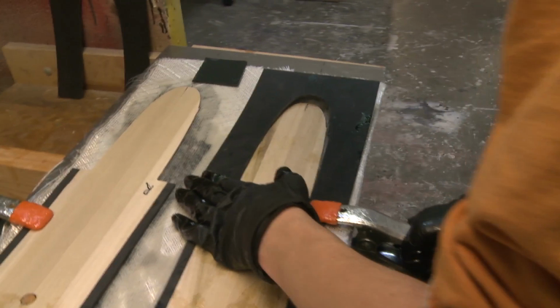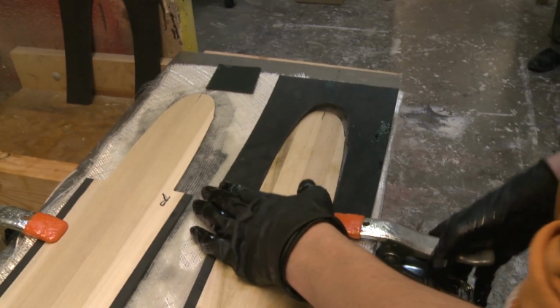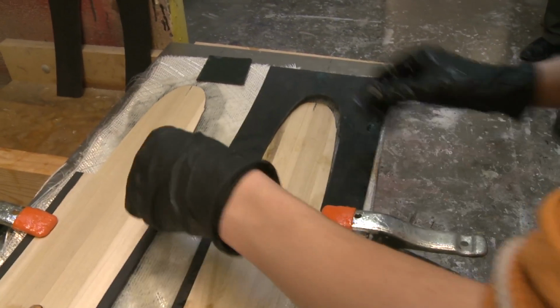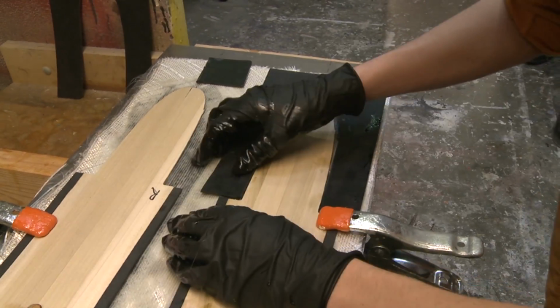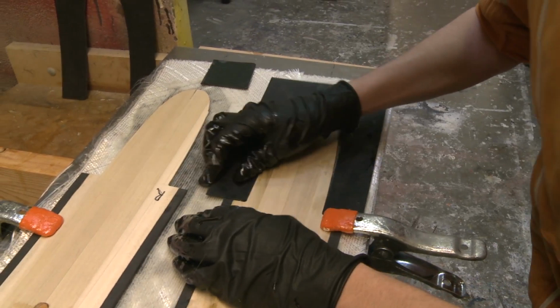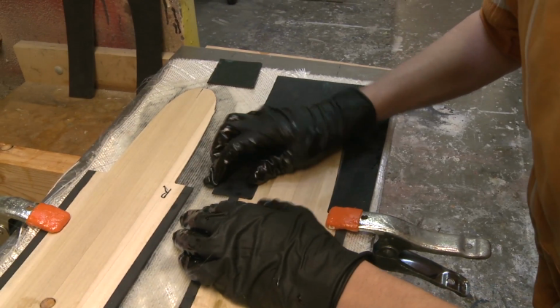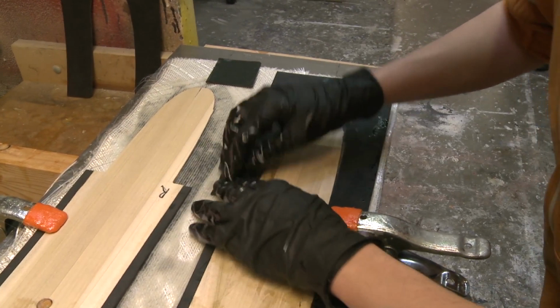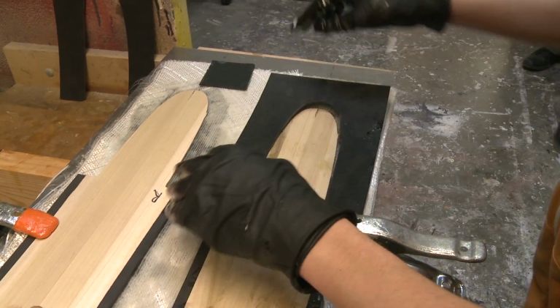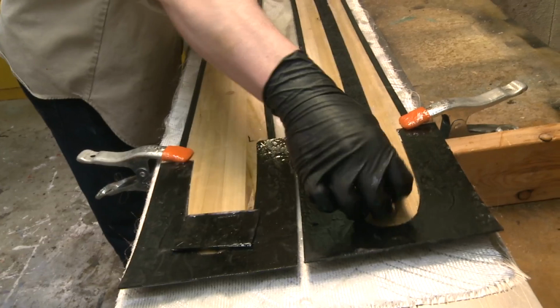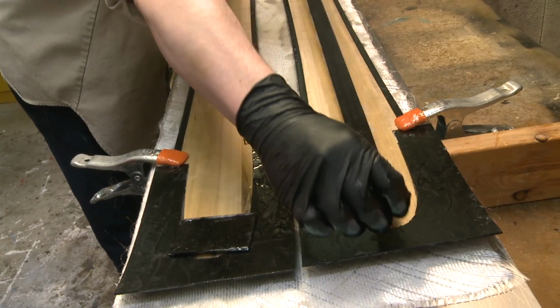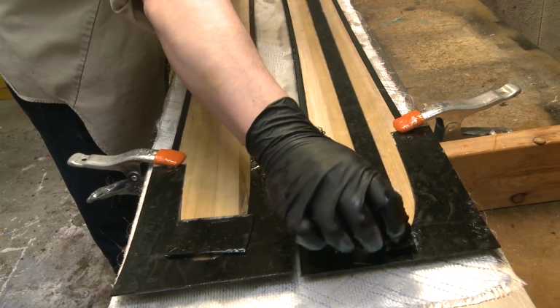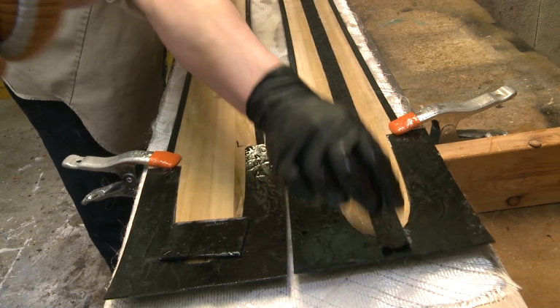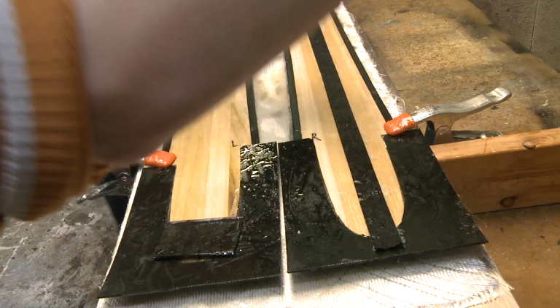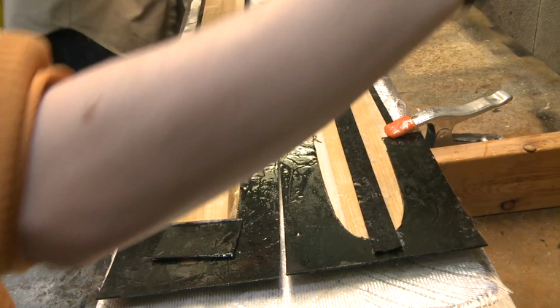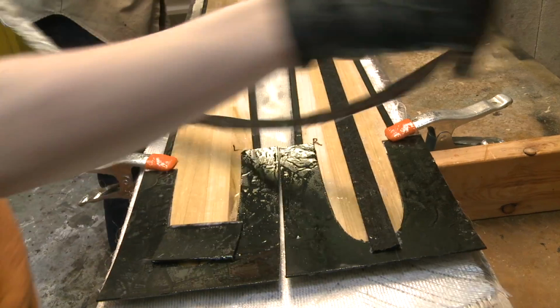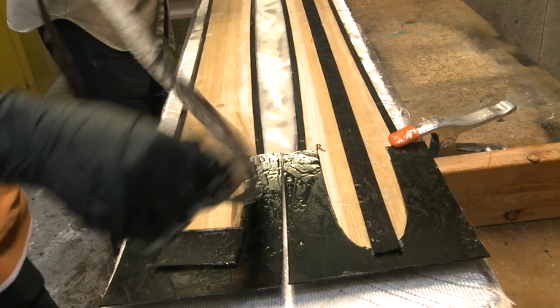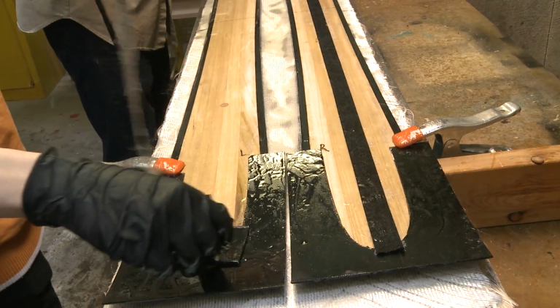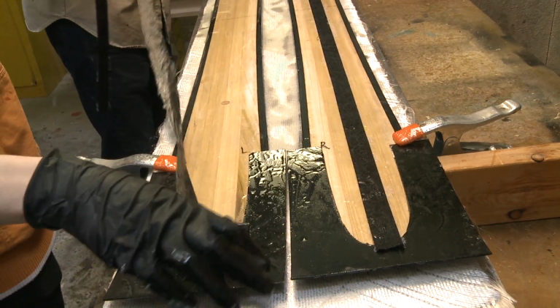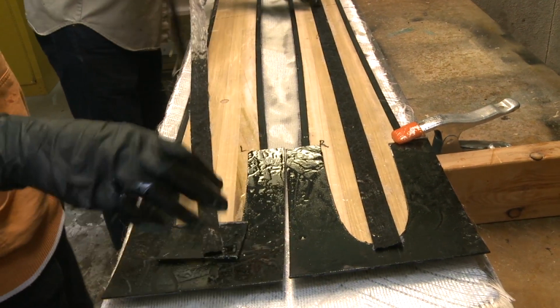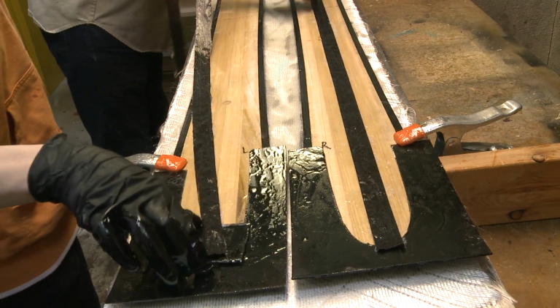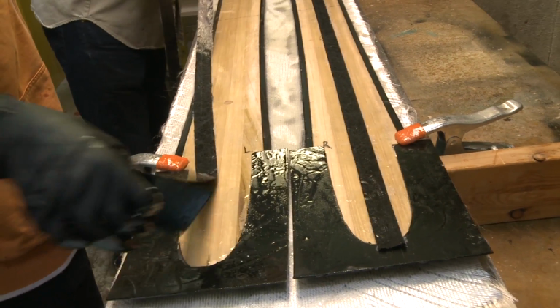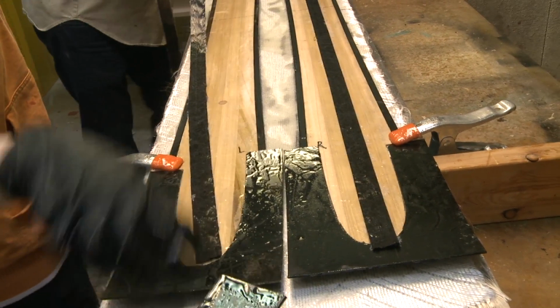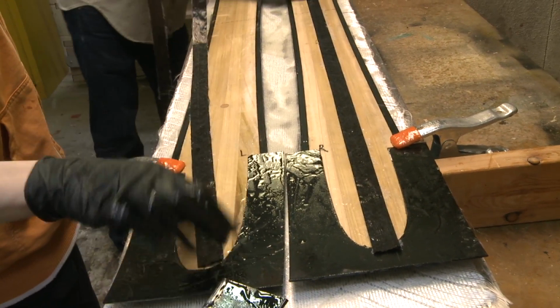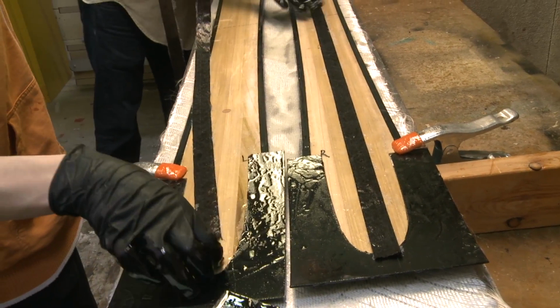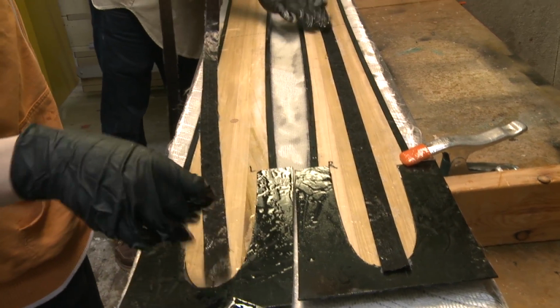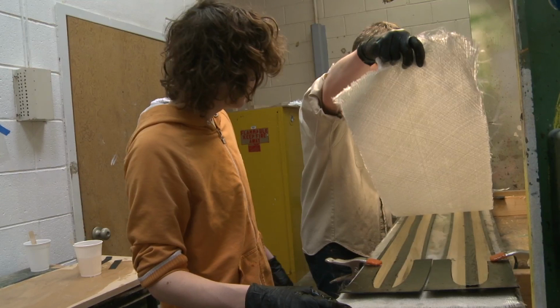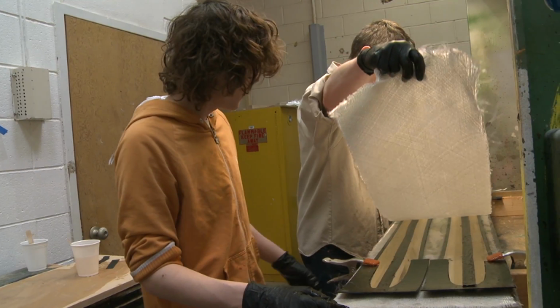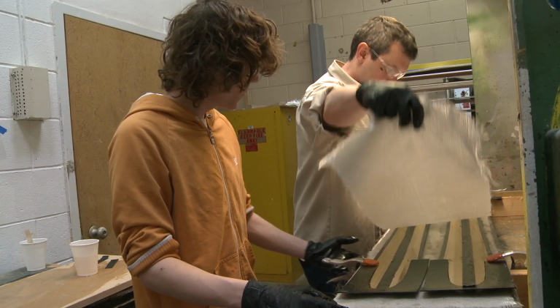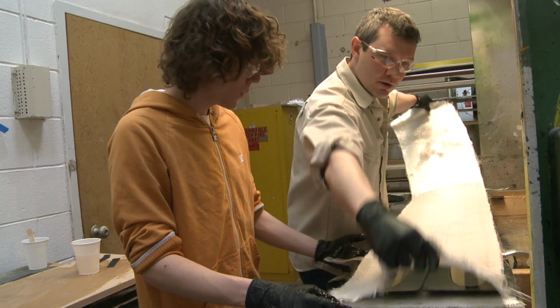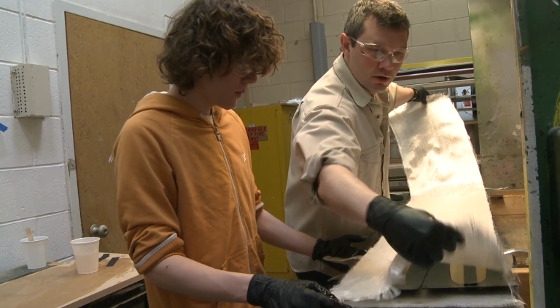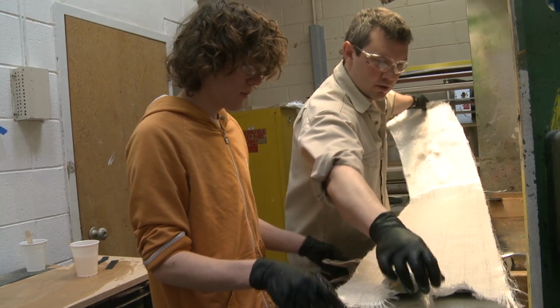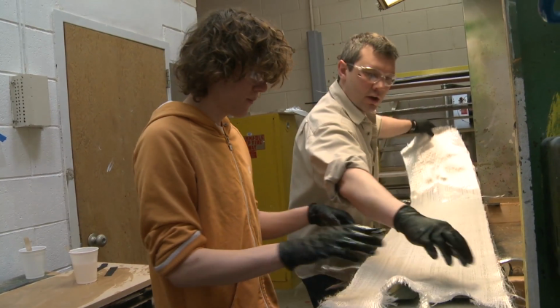We throw down the tip tail spacers, get all that soaked in epoxy as well, throw down carbon fiber strips on the core, and then throw down the second glass cloth.